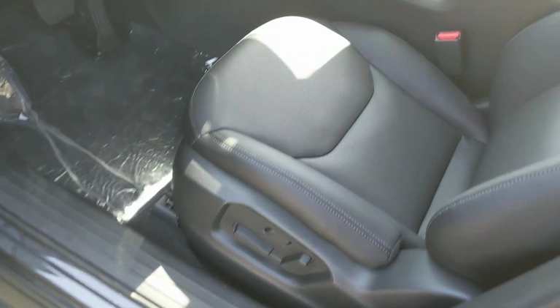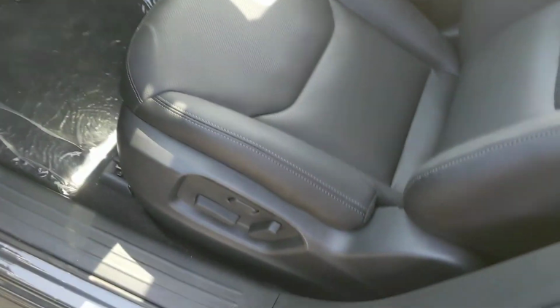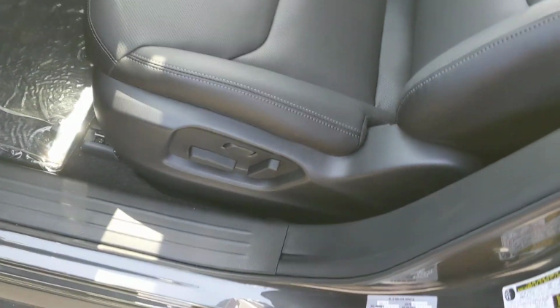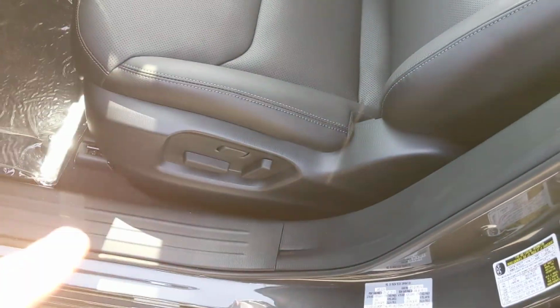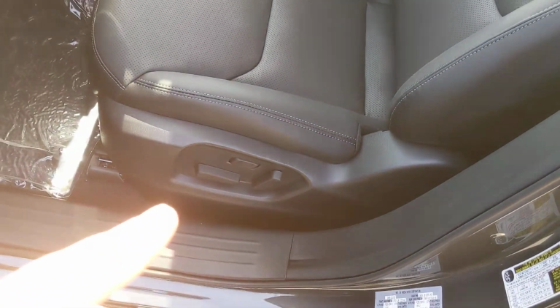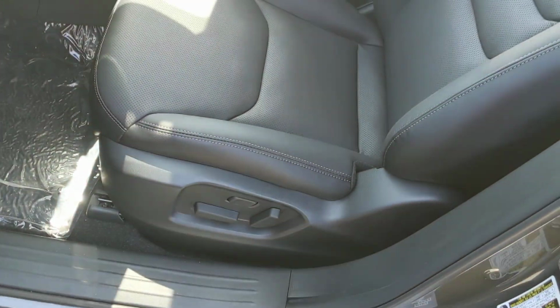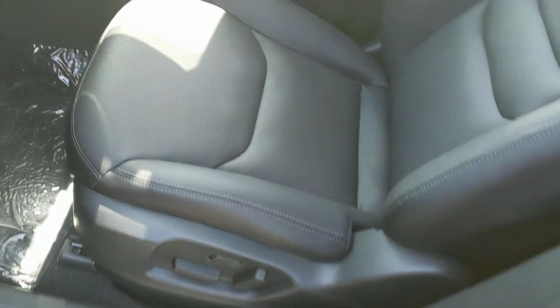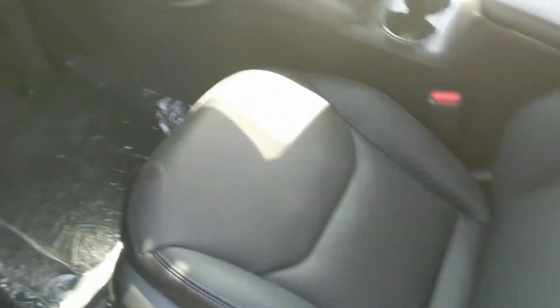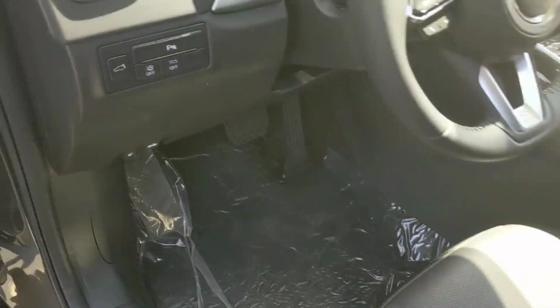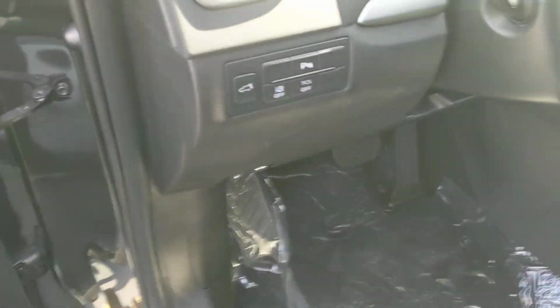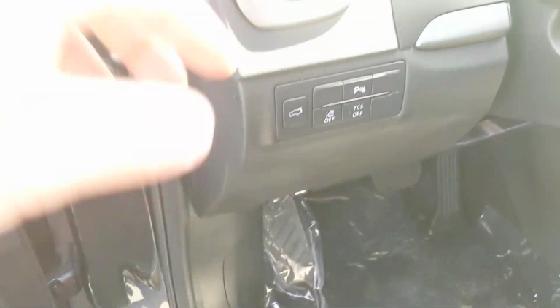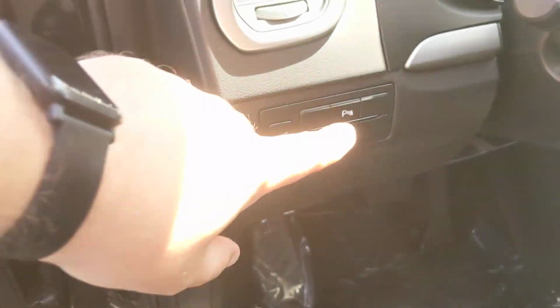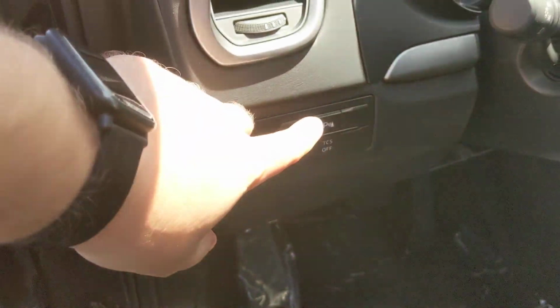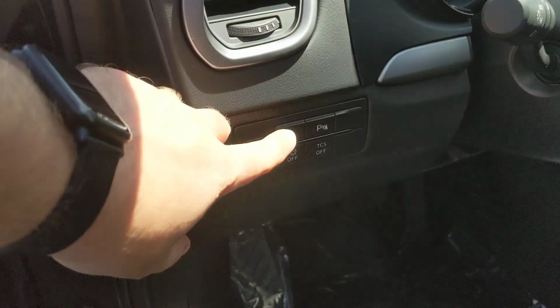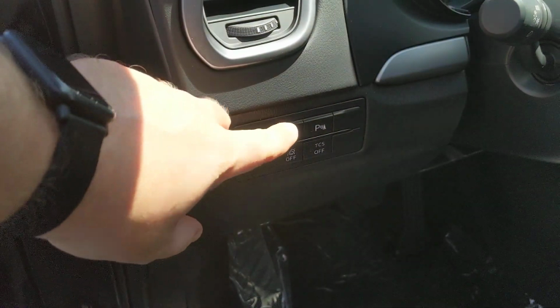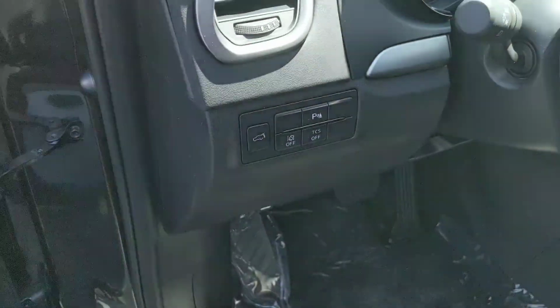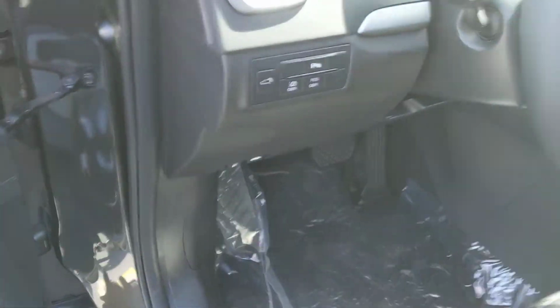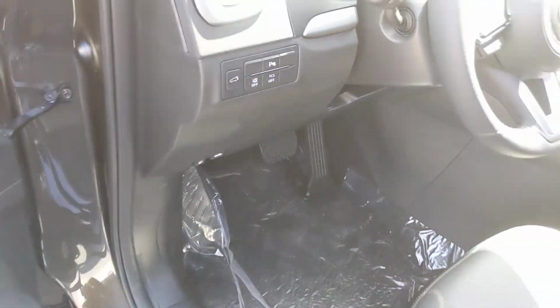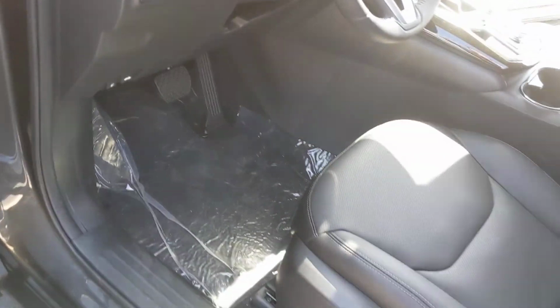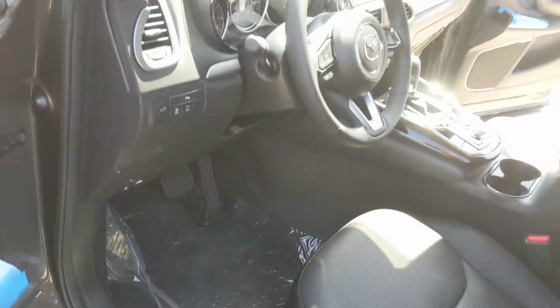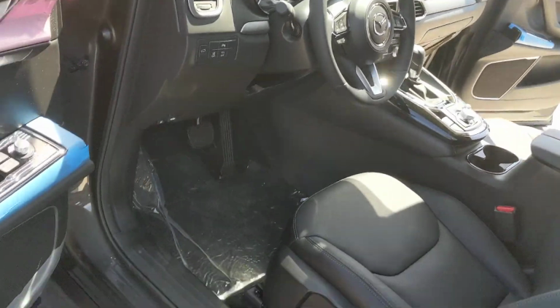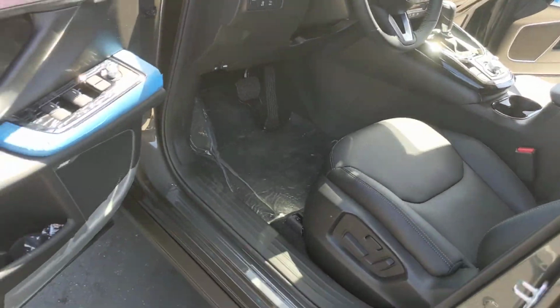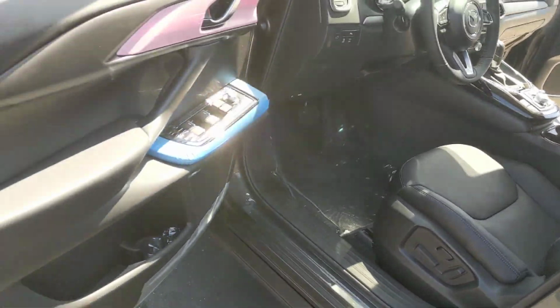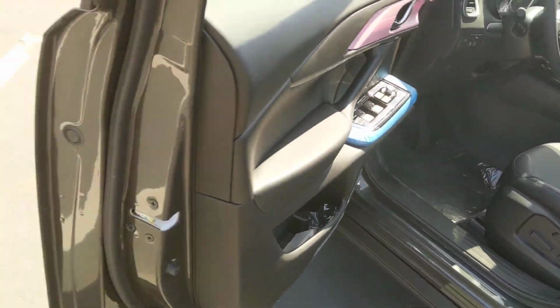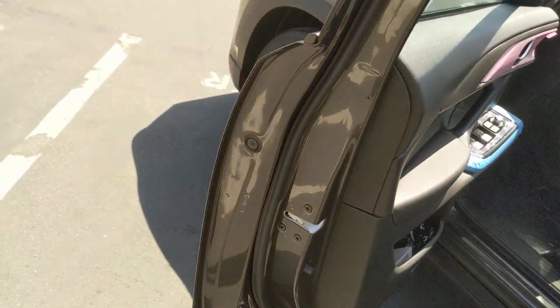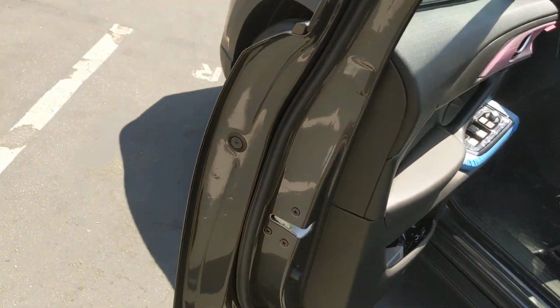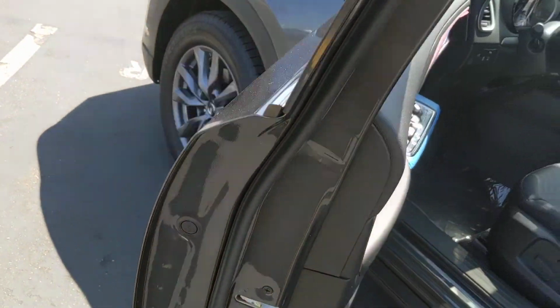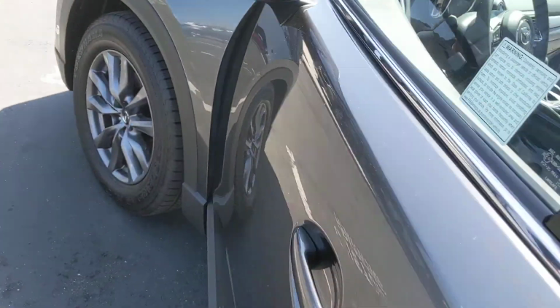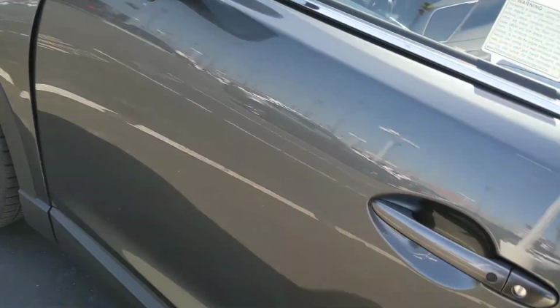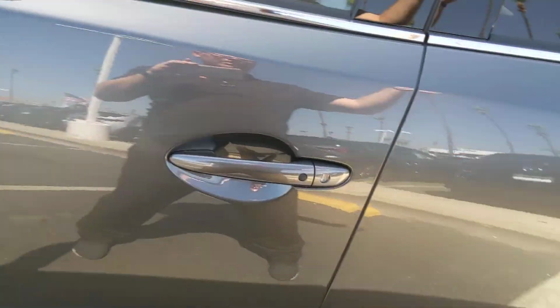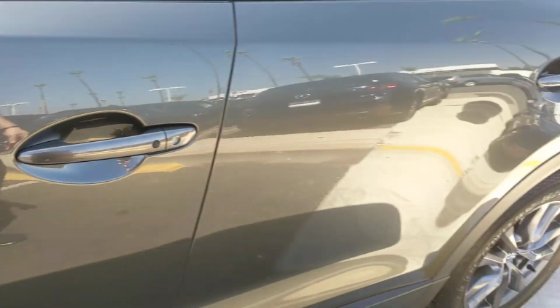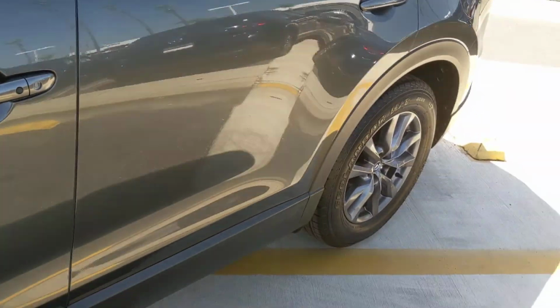Inside here, you've got an eight-way power adjustable seat. Your parking sensors — those are front and rear parking sensors for you. As well as automatic headlights and all the active safety features on the car, so everything's standard on all of them now.